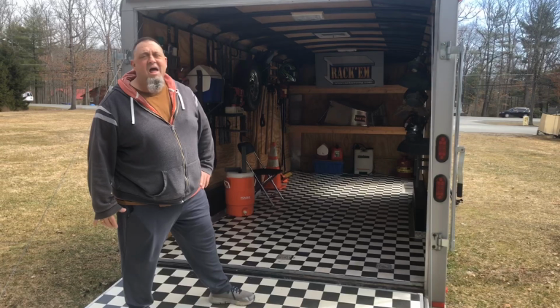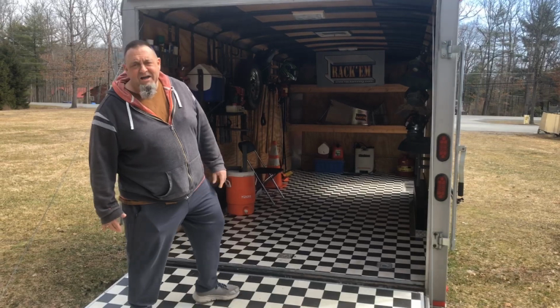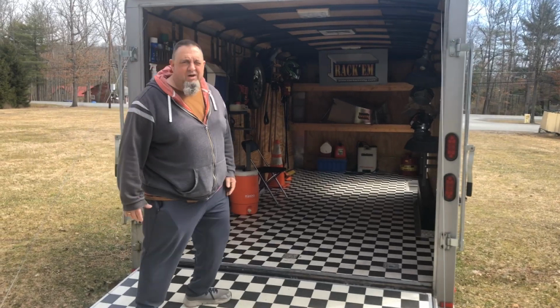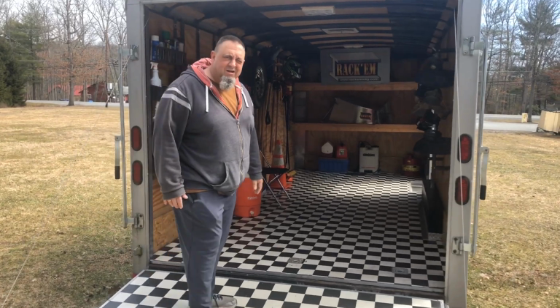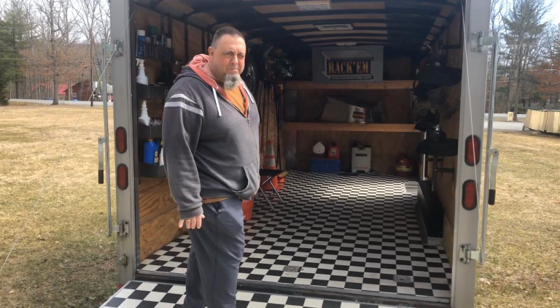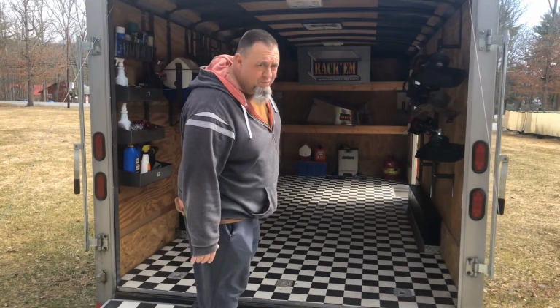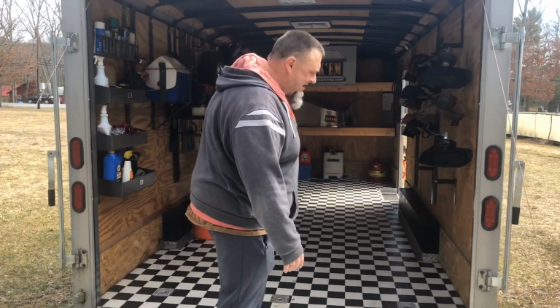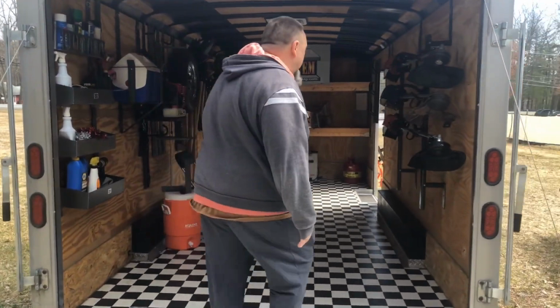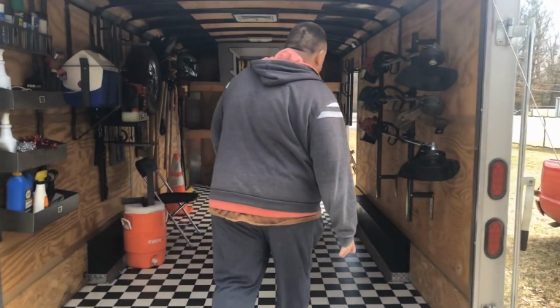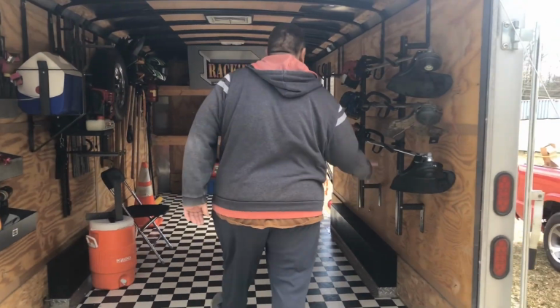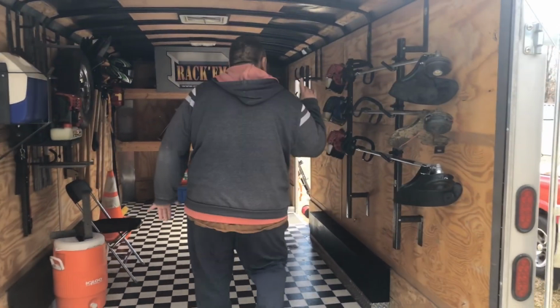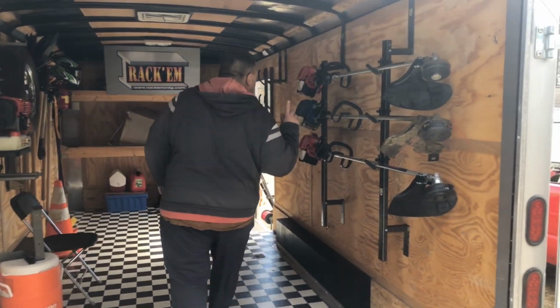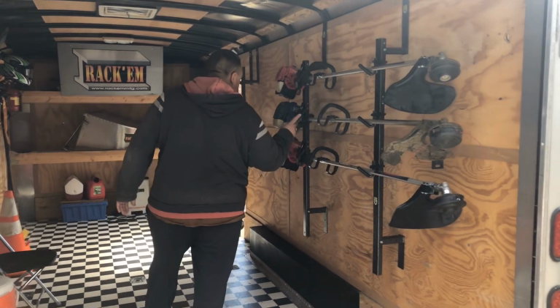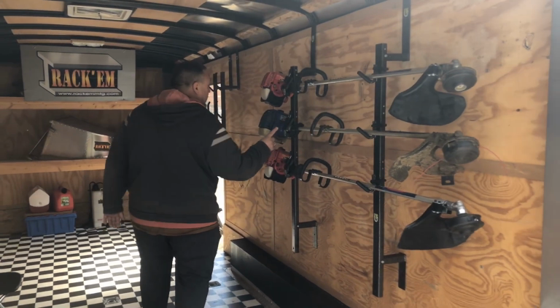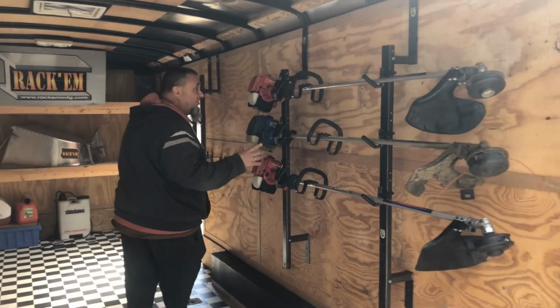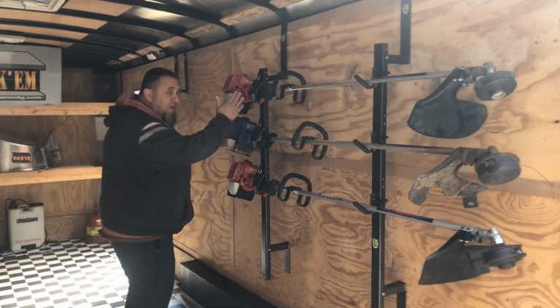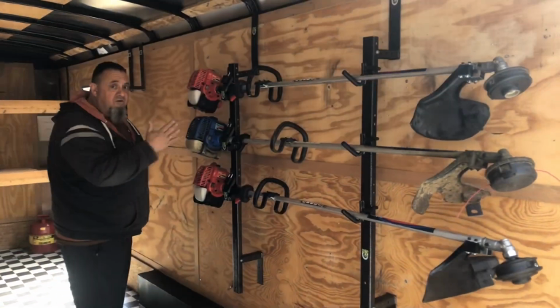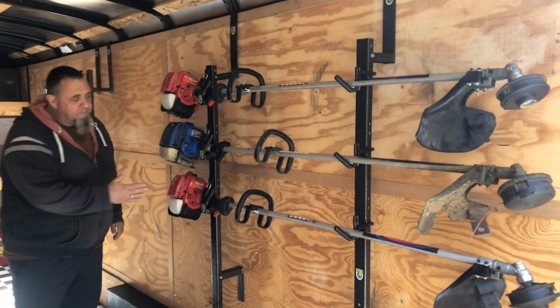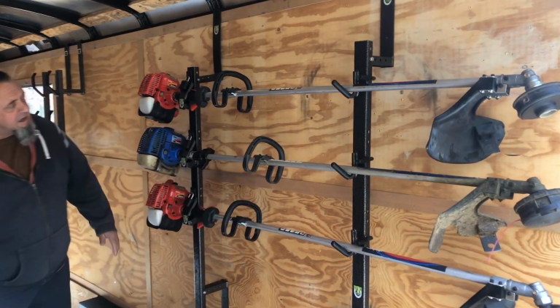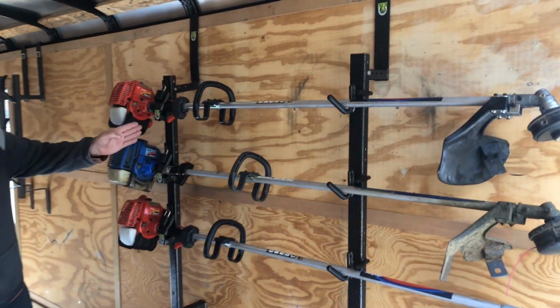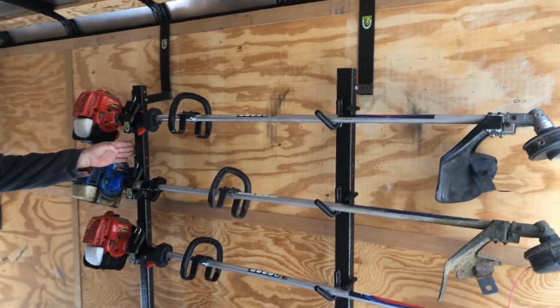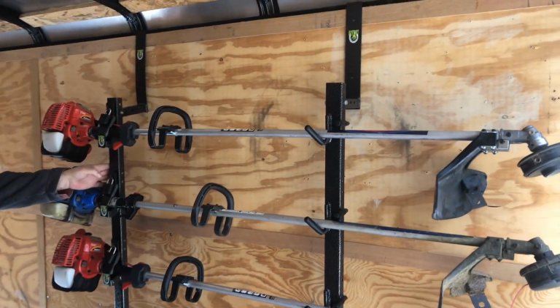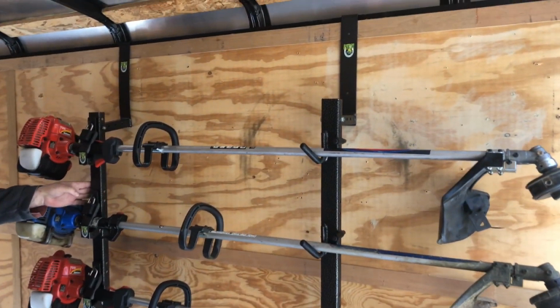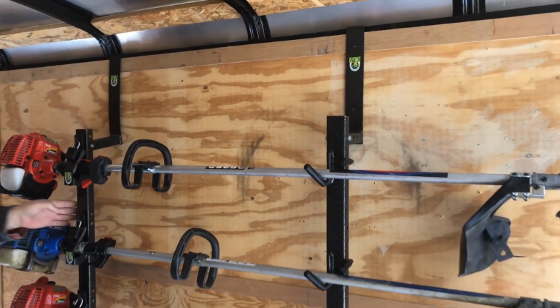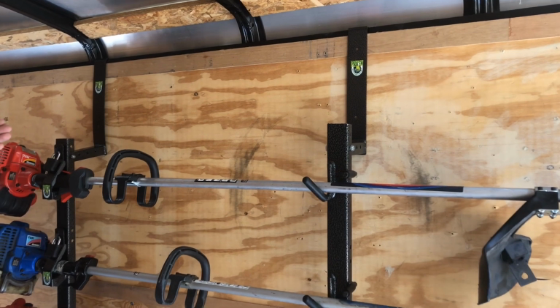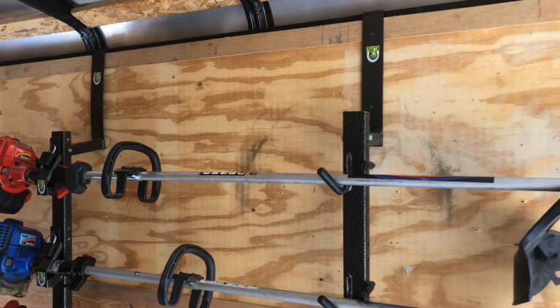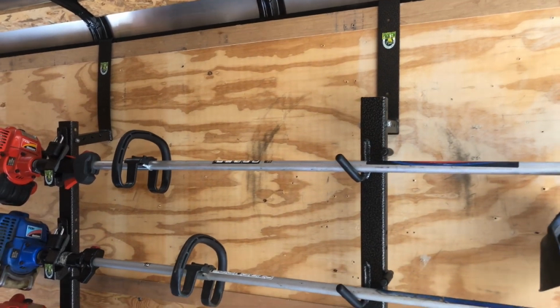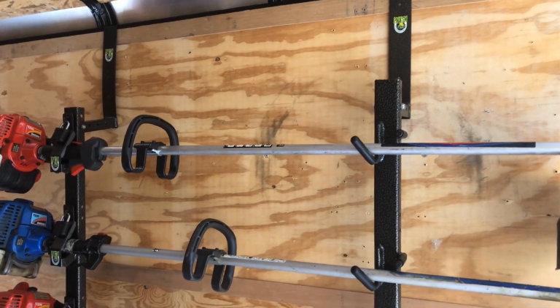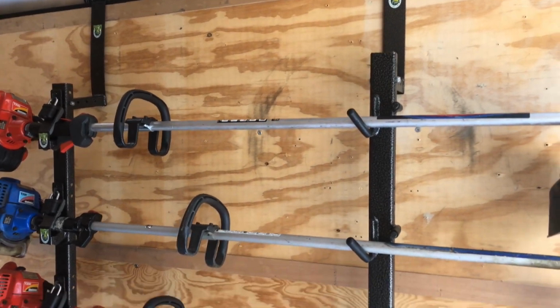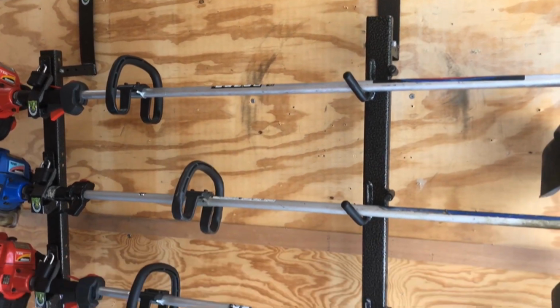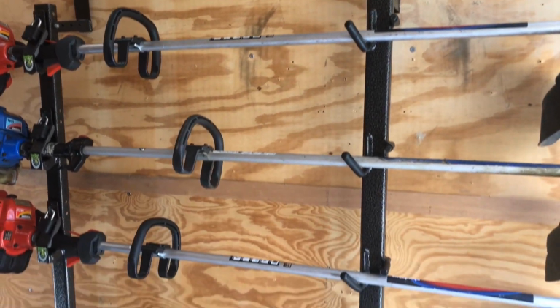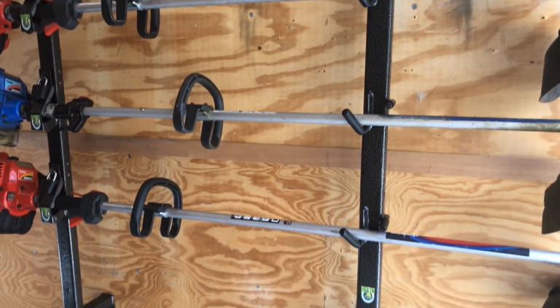Hi everyone, Glenn from Pack'em Racks.com here with you, and this is the 3-Place Trimmer Rack PK-6 by Pack'em Racks with the PK-5 Enclosed Trailer Kit installed.